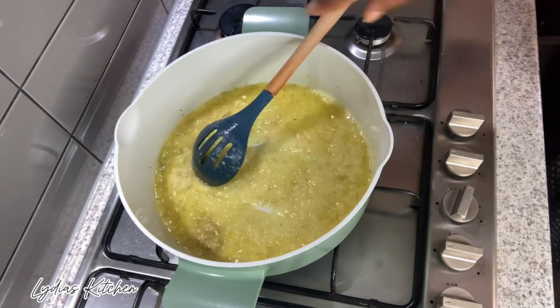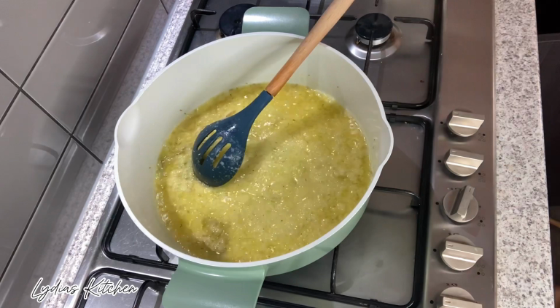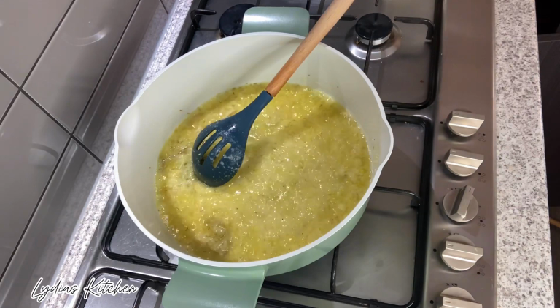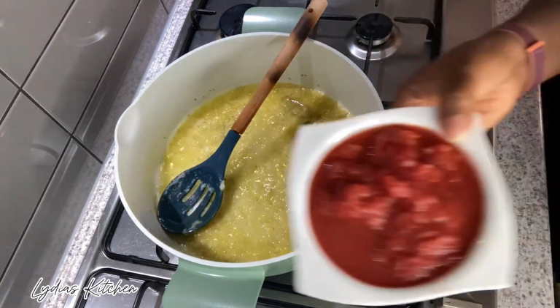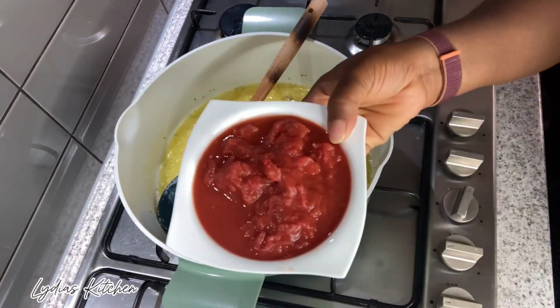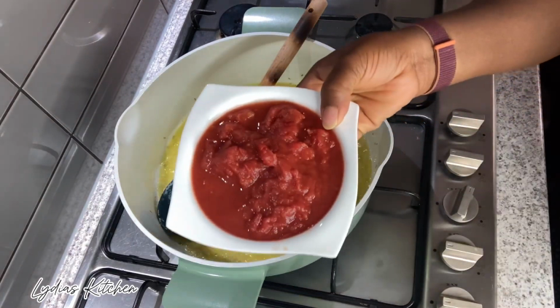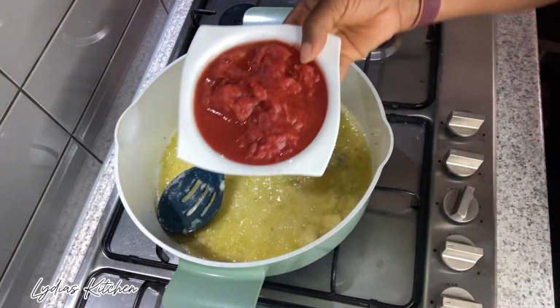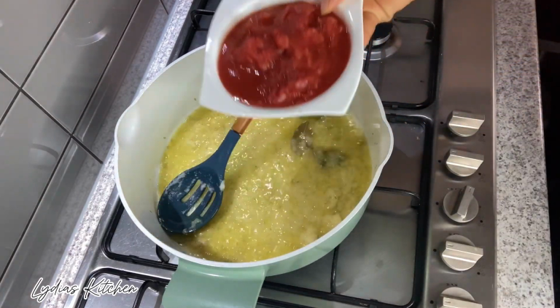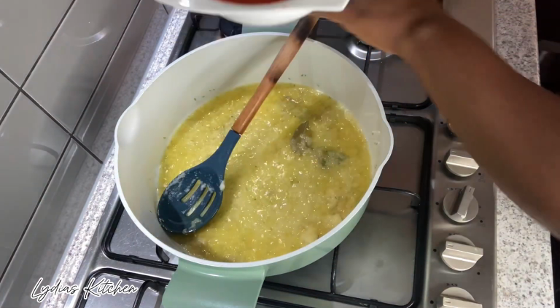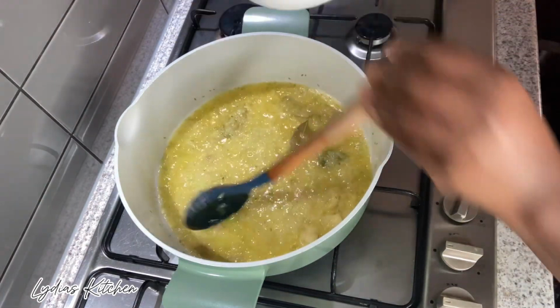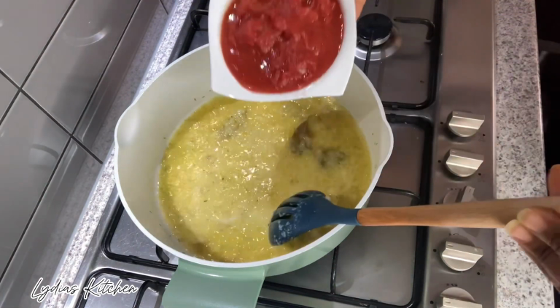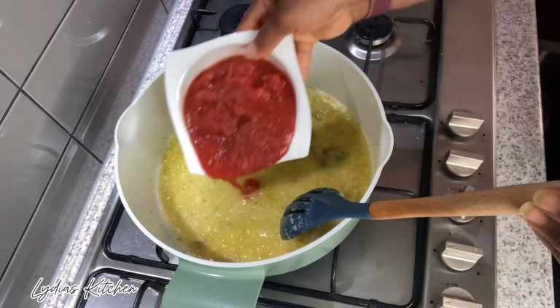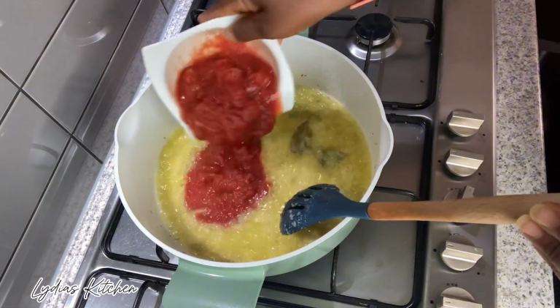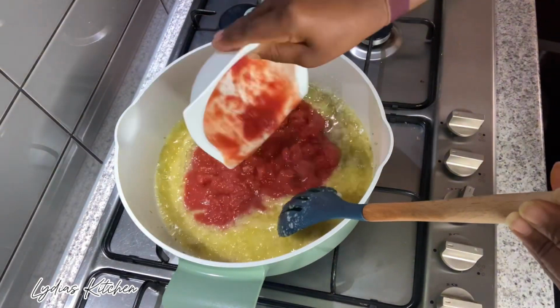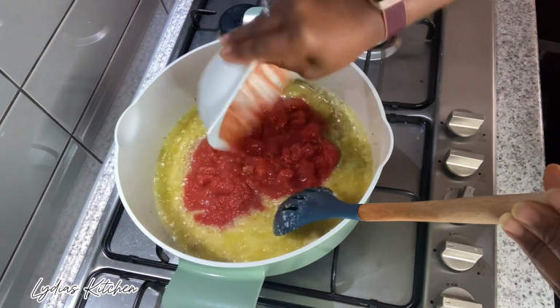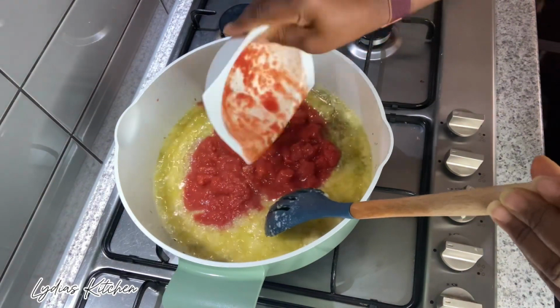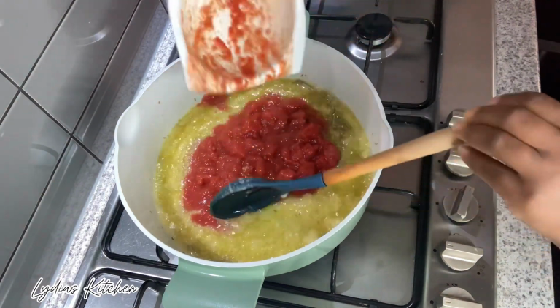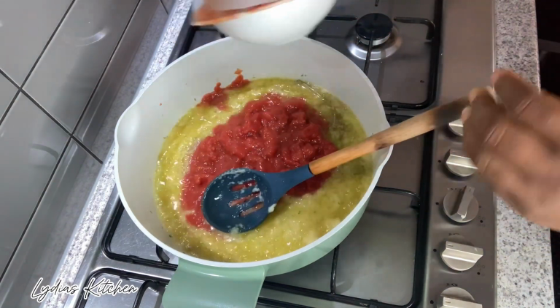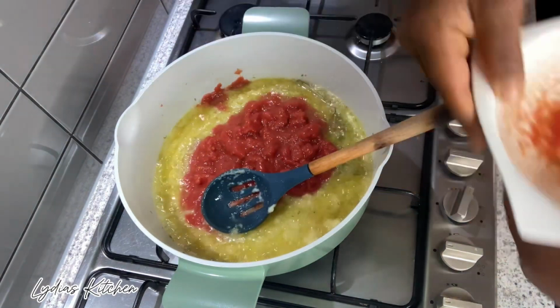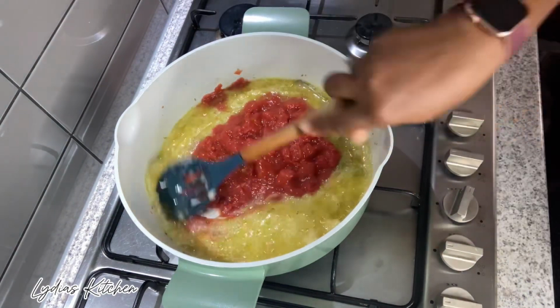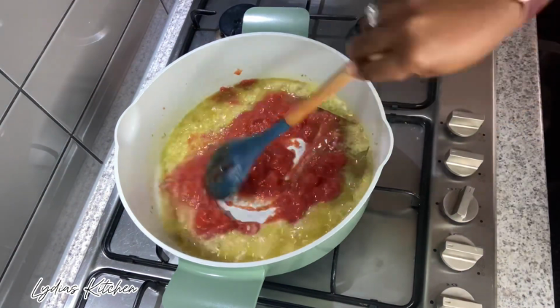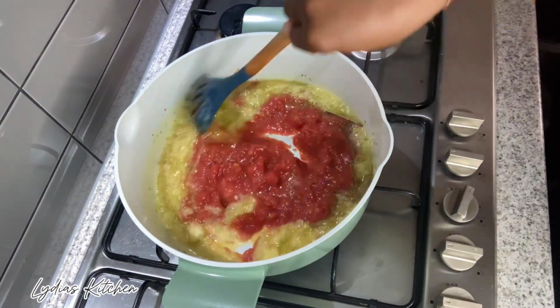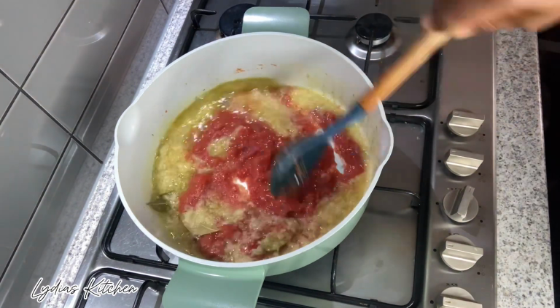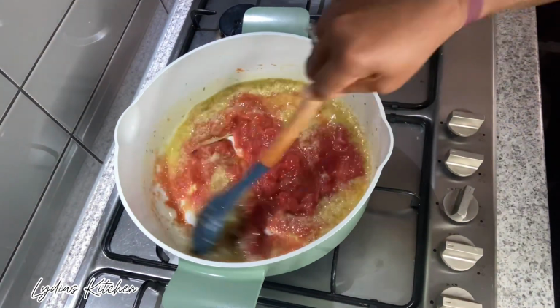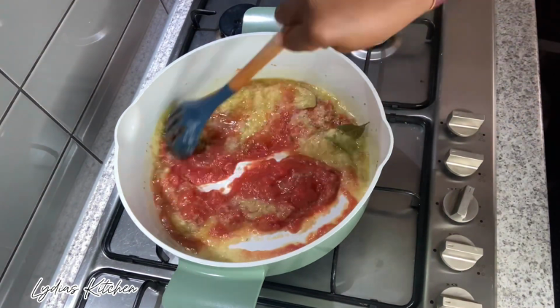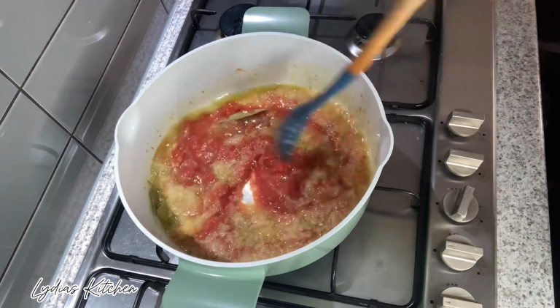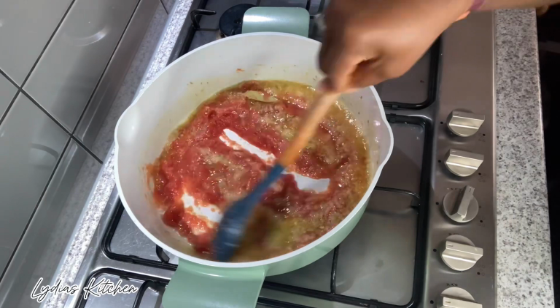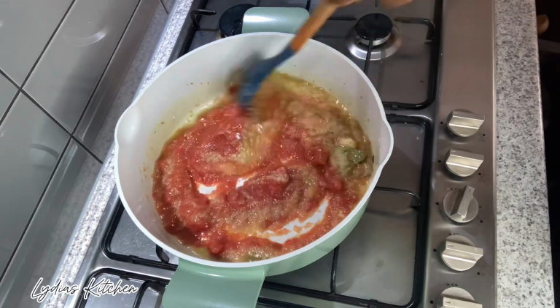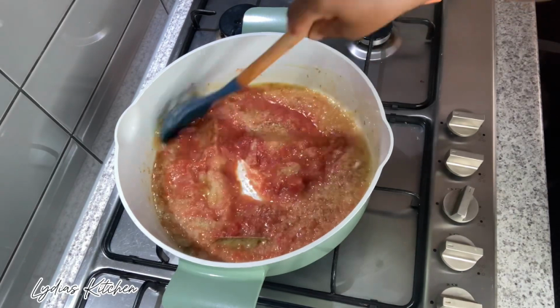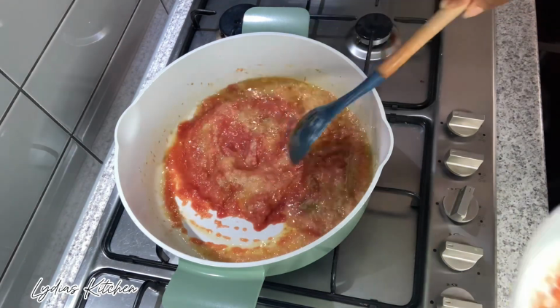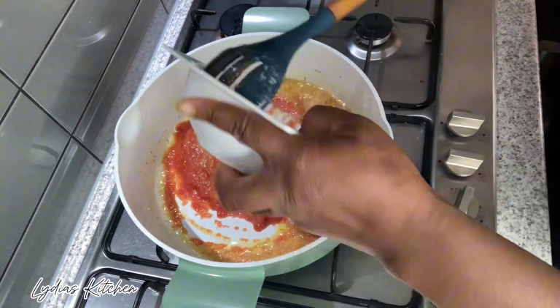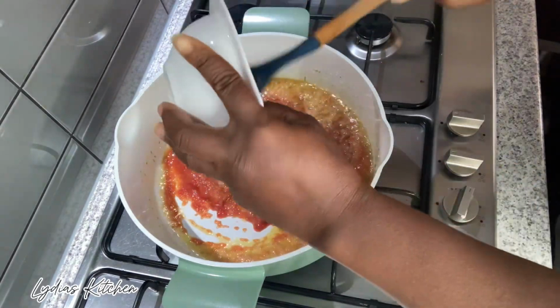I'll now add in the crushed tomatoes and the spices. Now let it simmer on low heat for about 10 minutes.